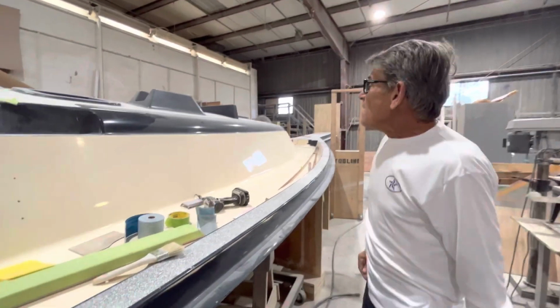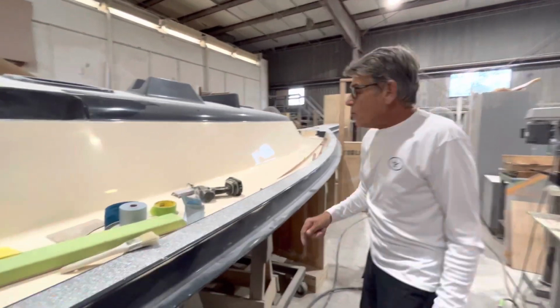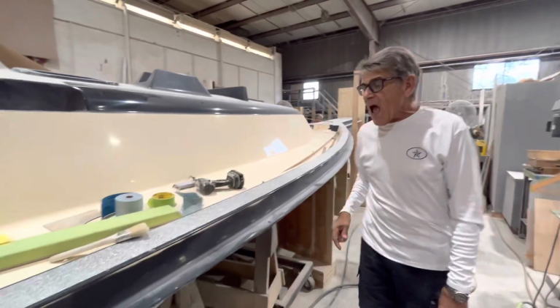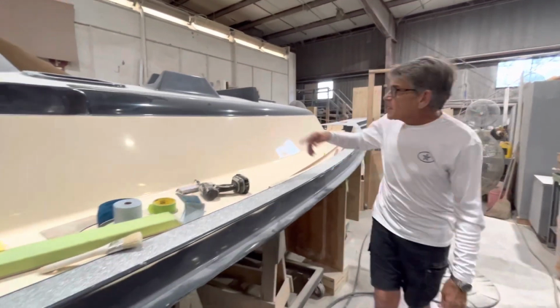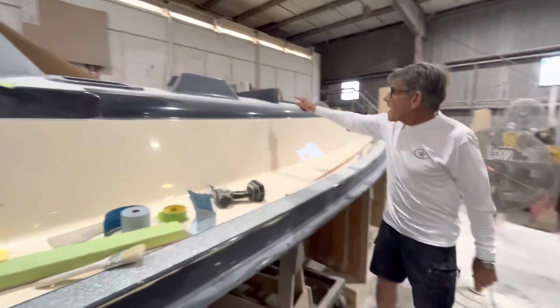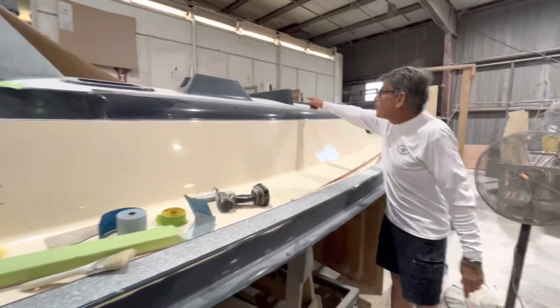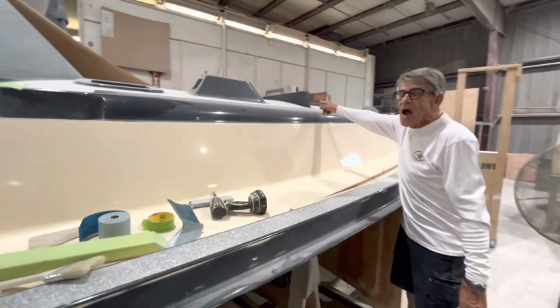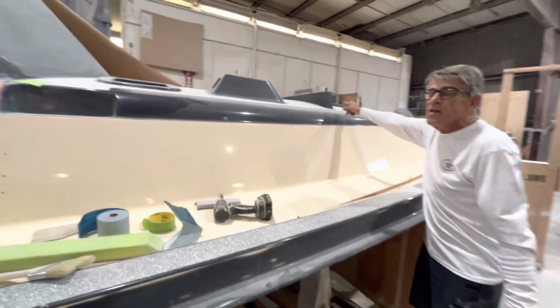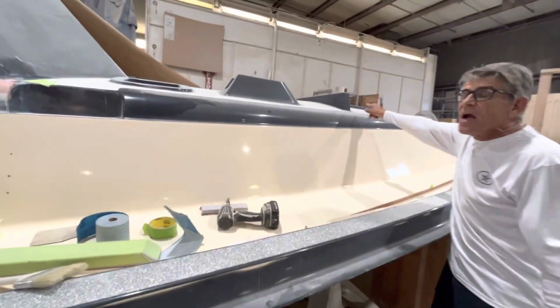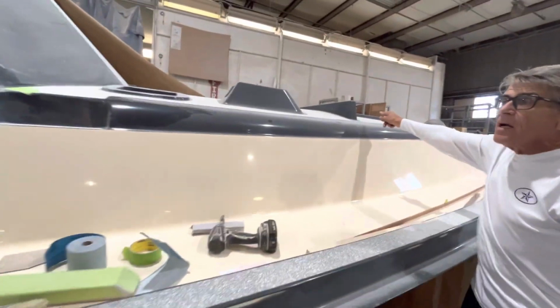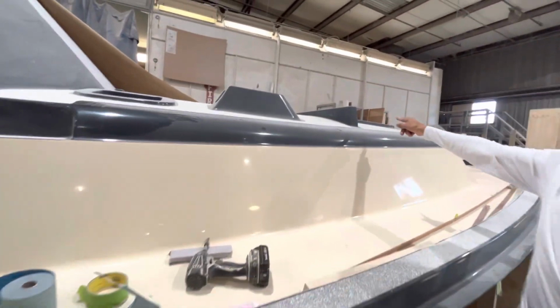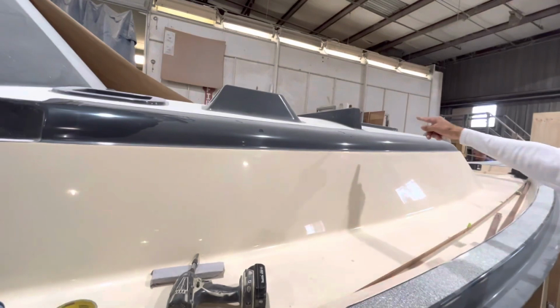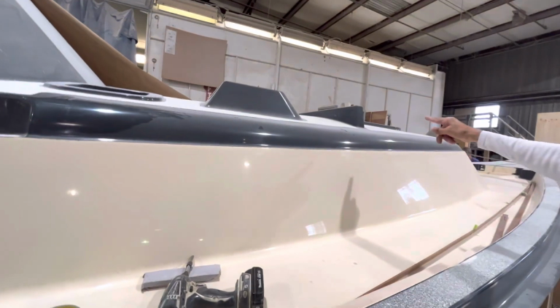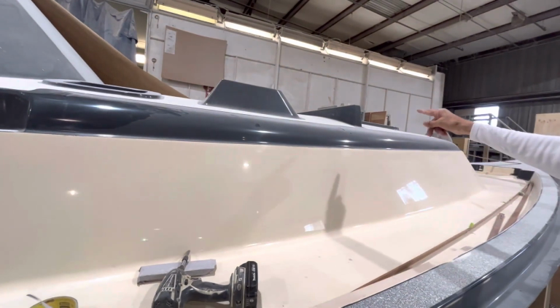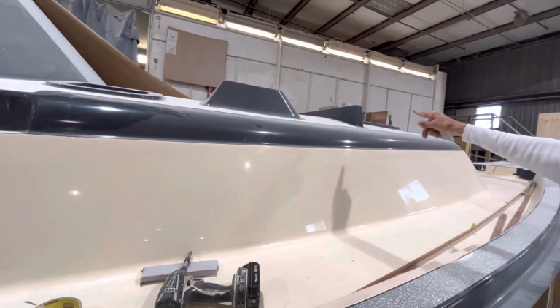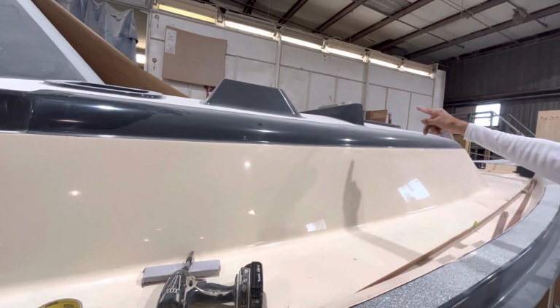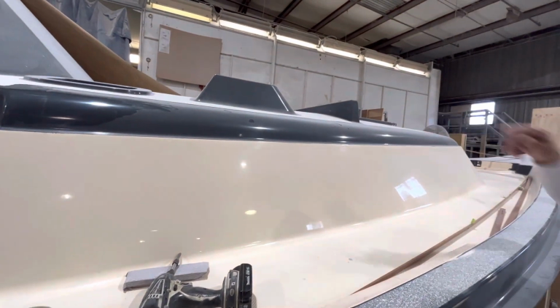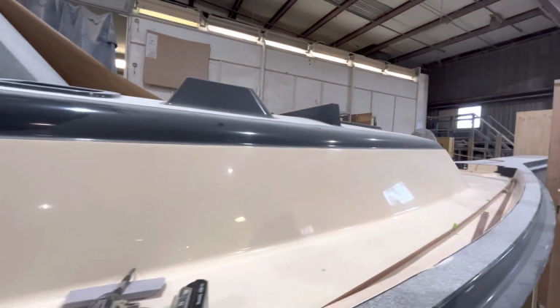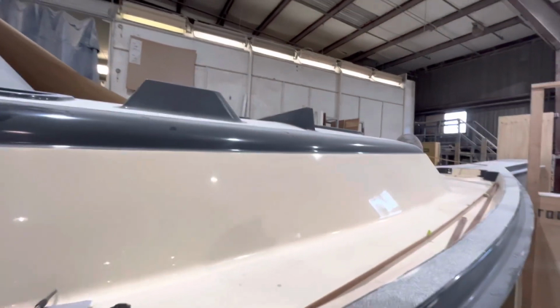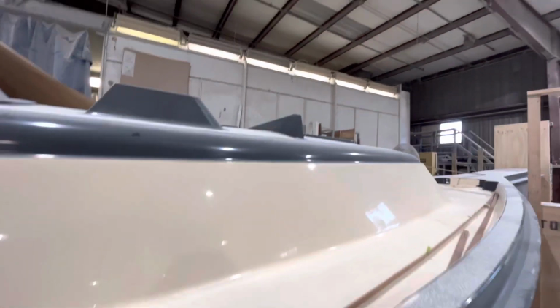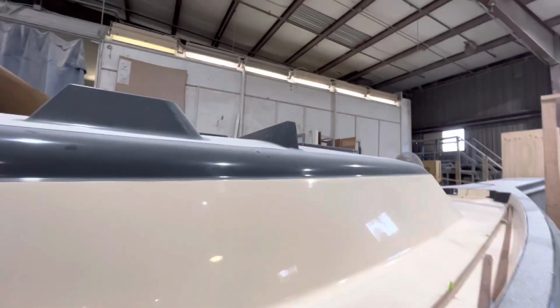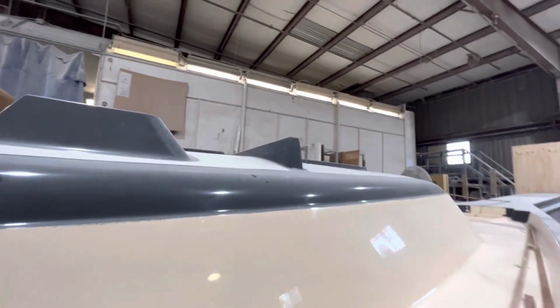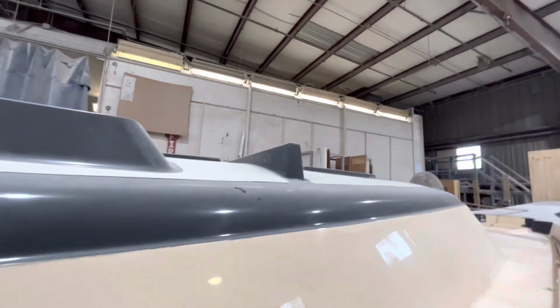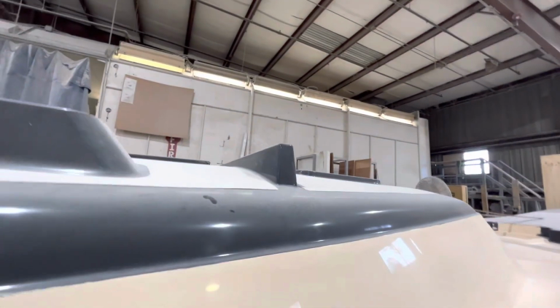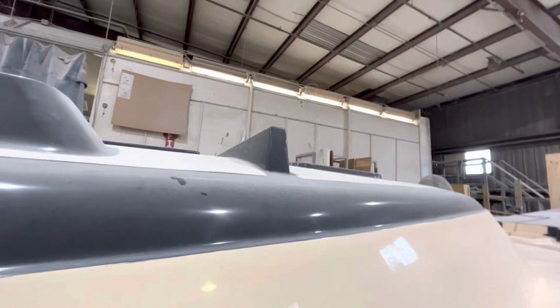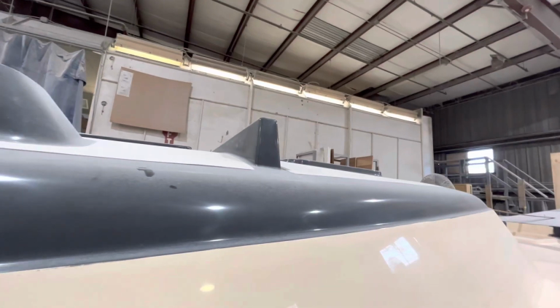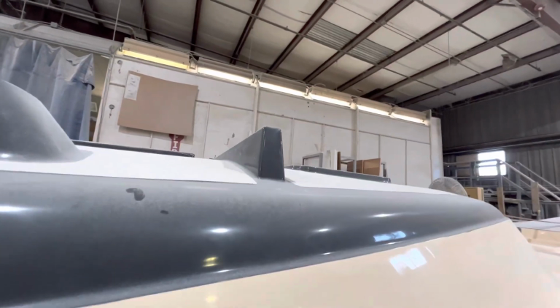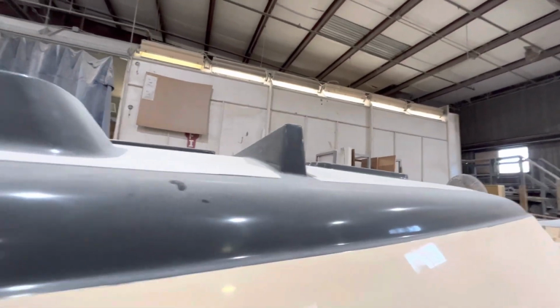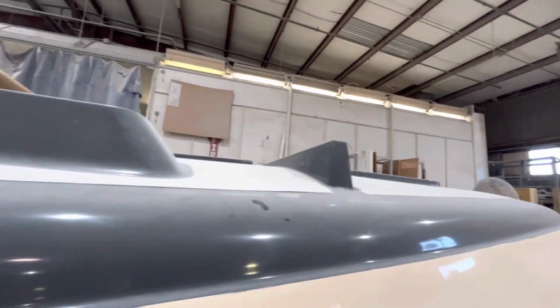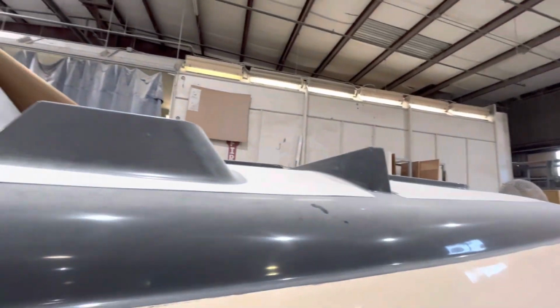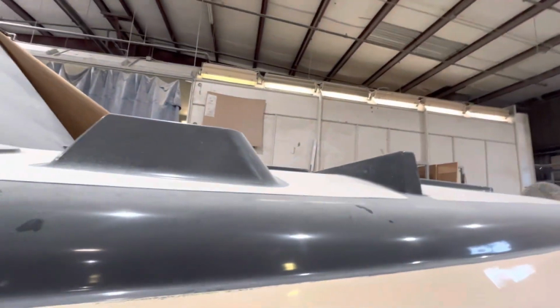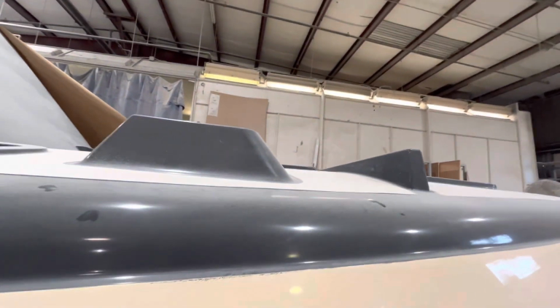We added the self-packing jib back onto the deck, very similar to what we do on the 349 and the 439. So a standard demote comes with a main and a jib, and then the reacher will be optional.